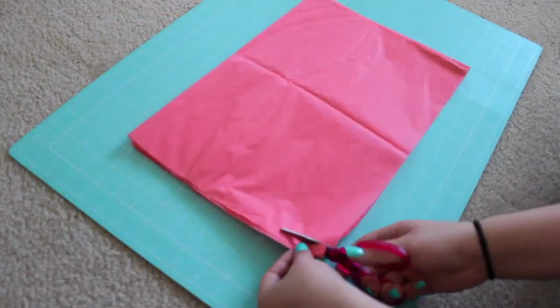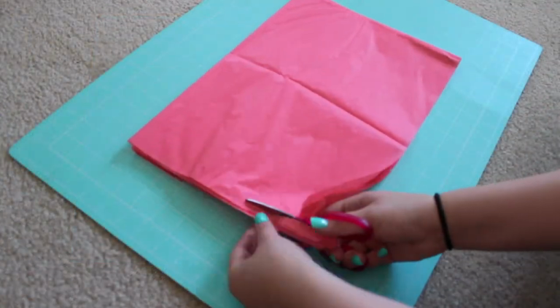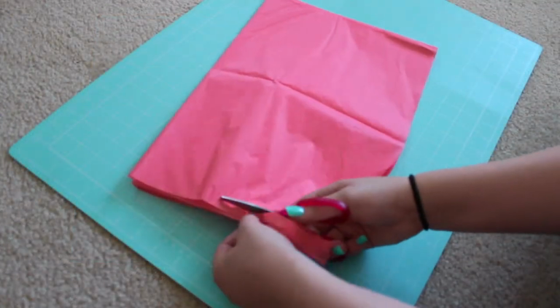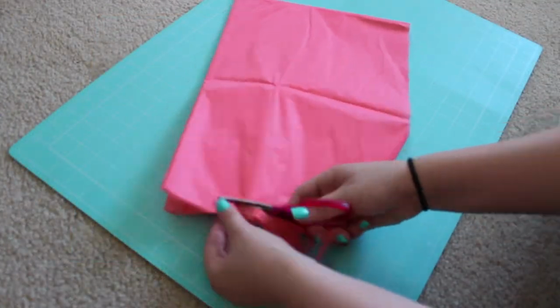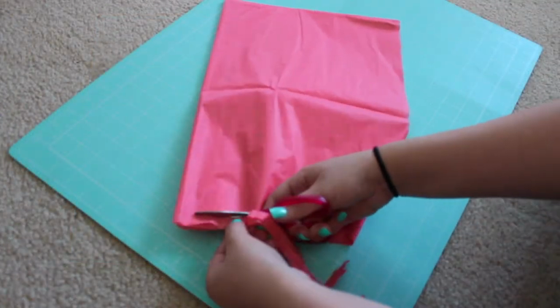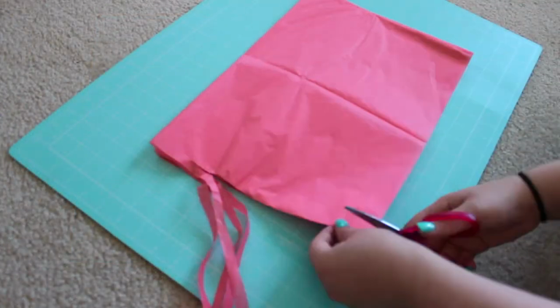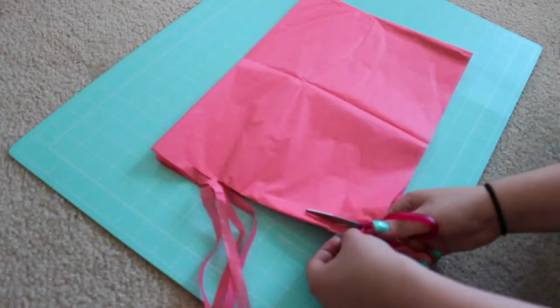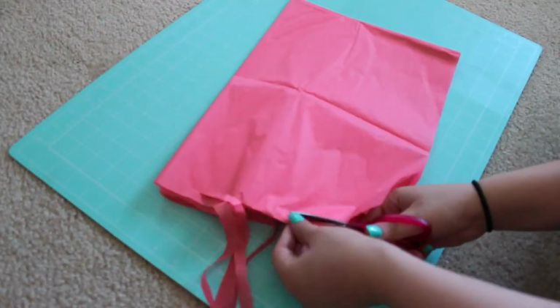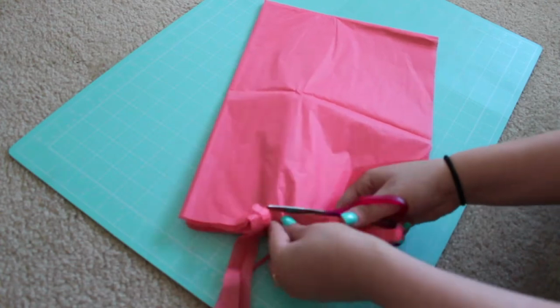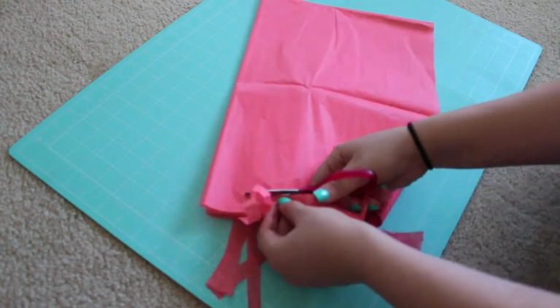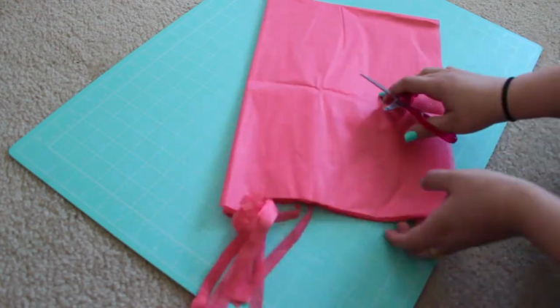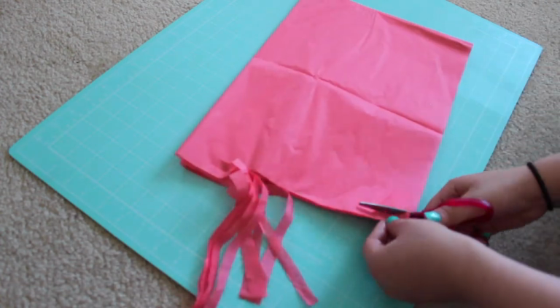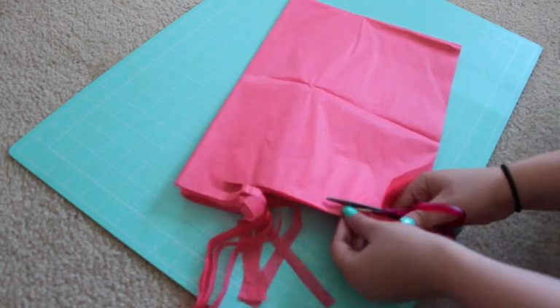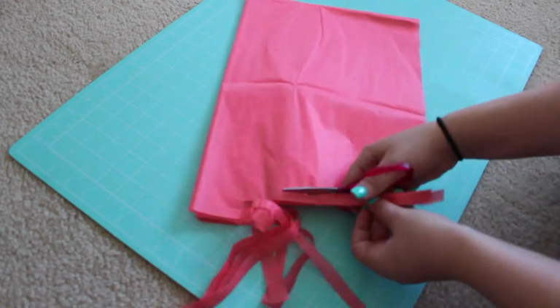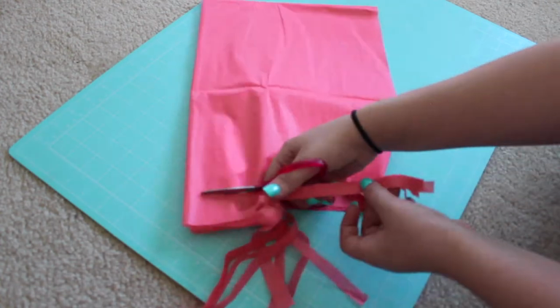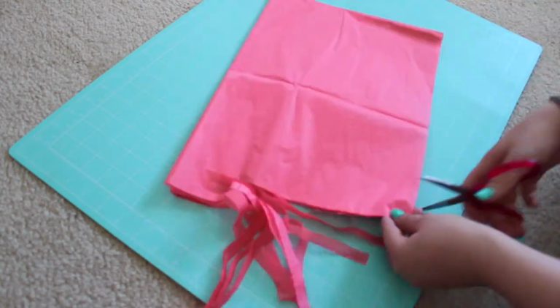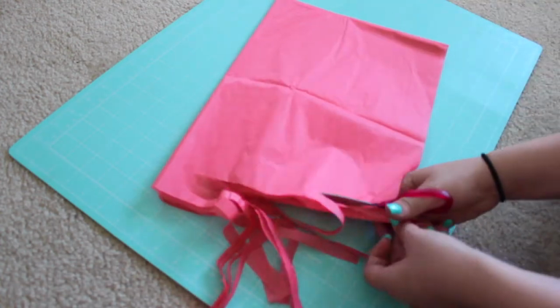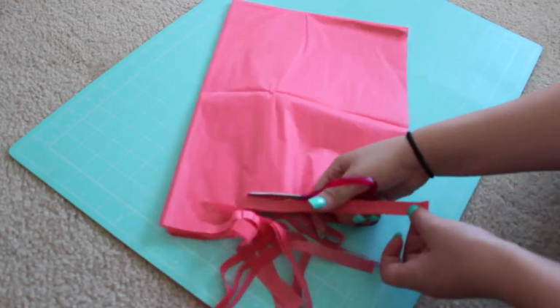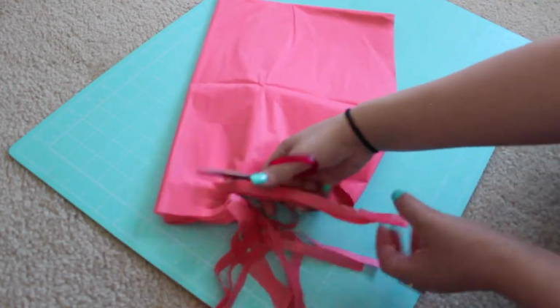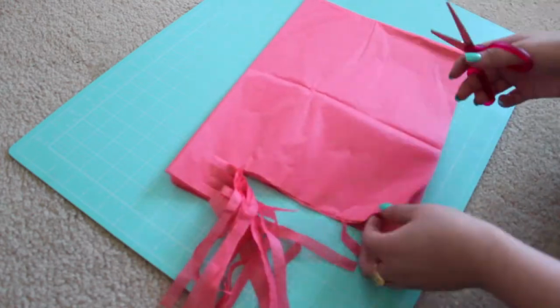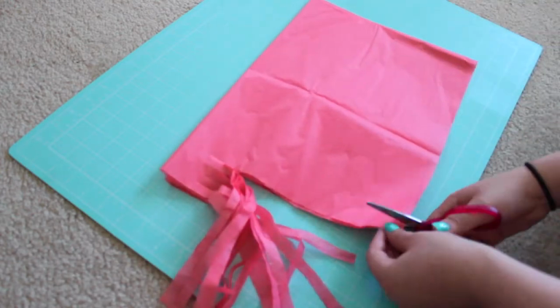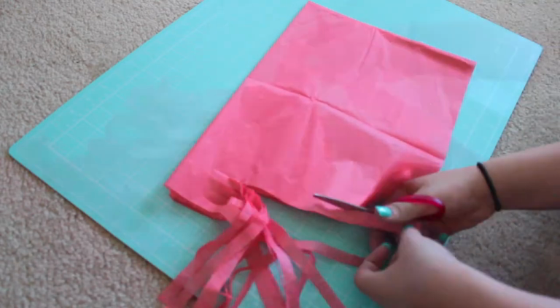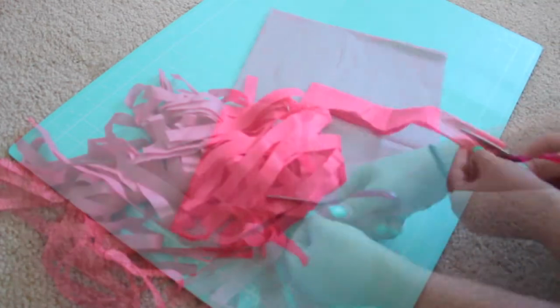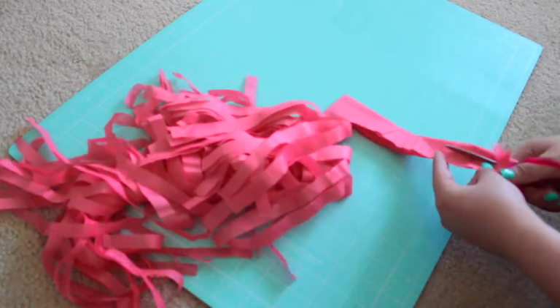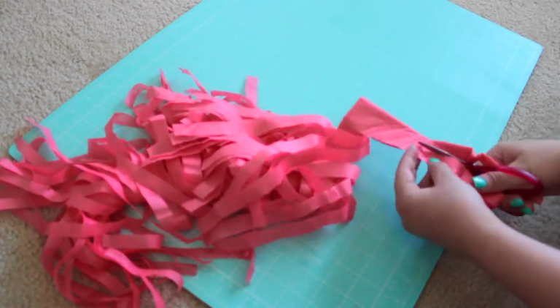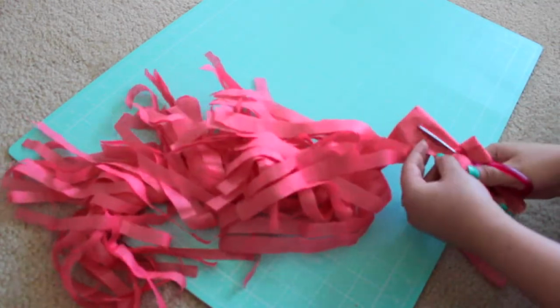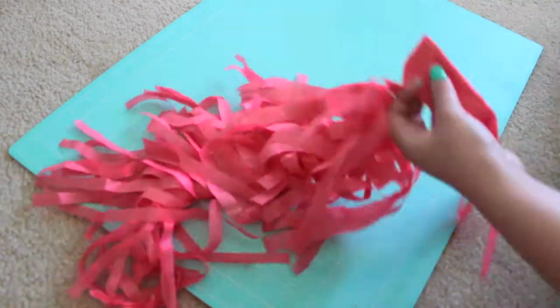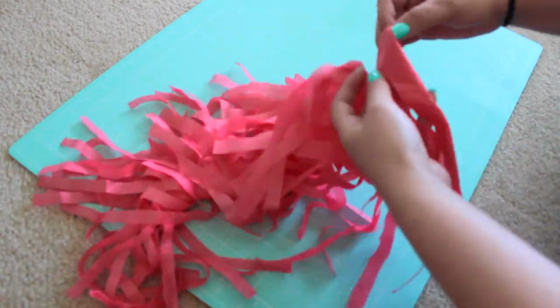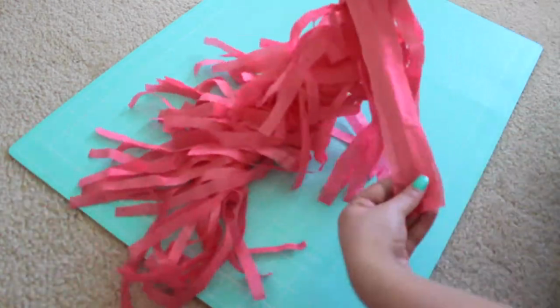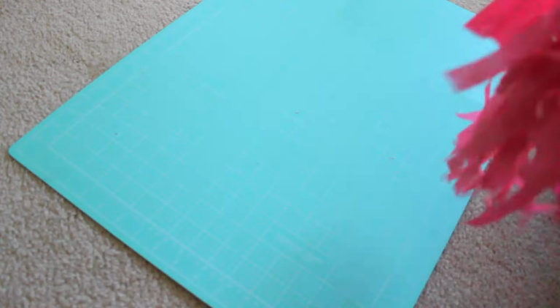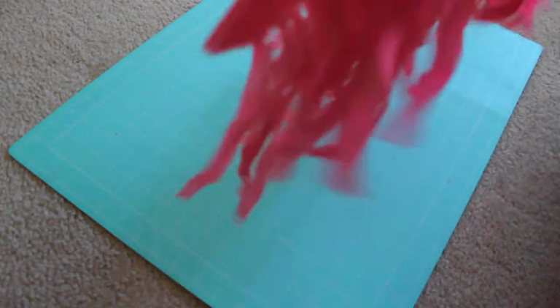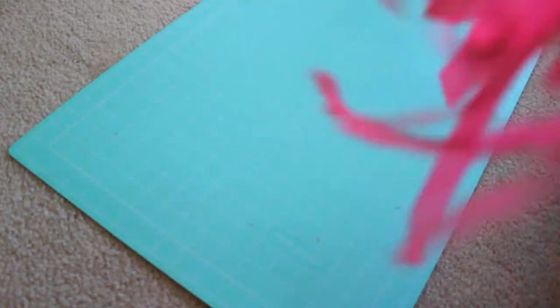After that we're just going to cut them in strips. When you get to the end where it's still folded, you want to cut it all the way through so you get two tassels.